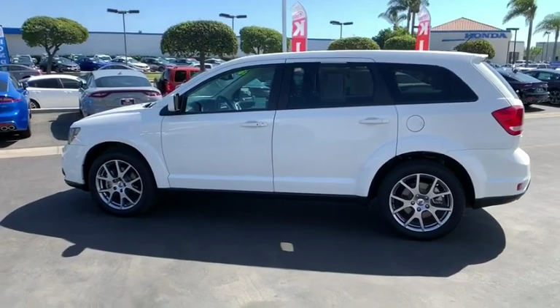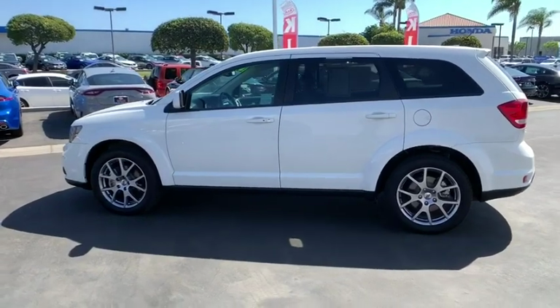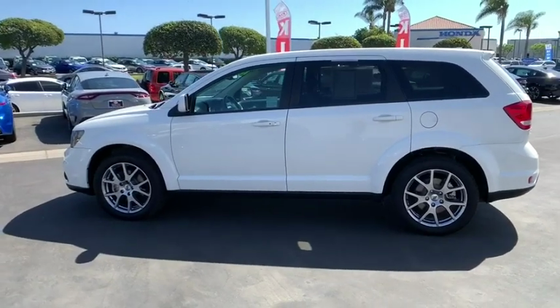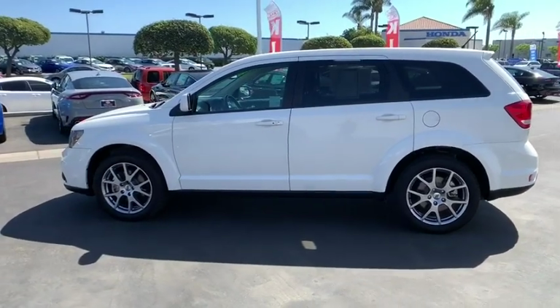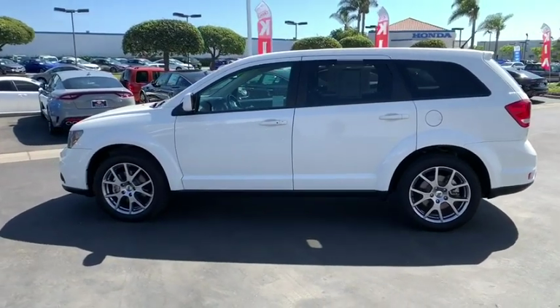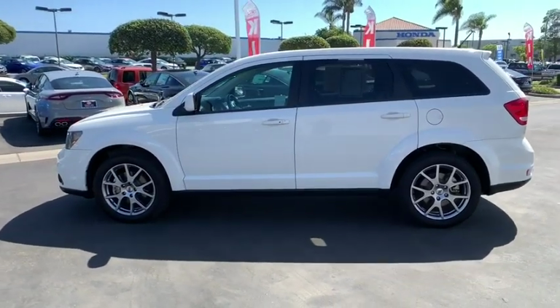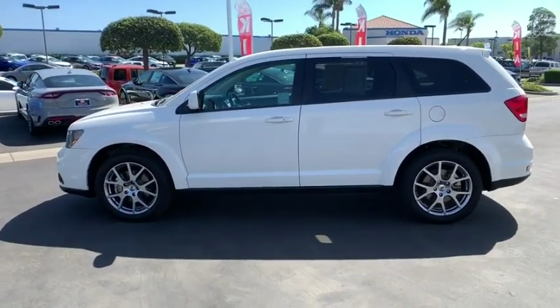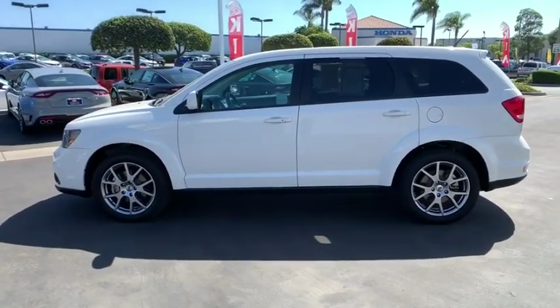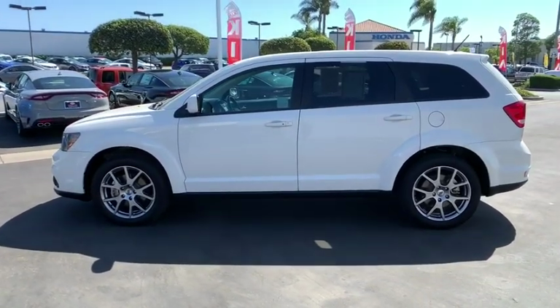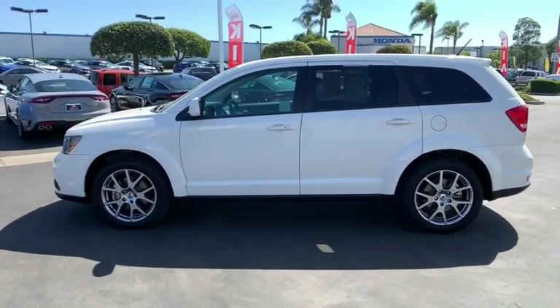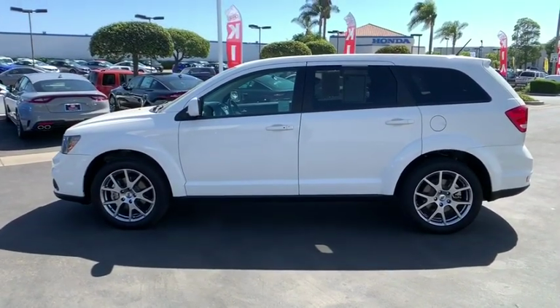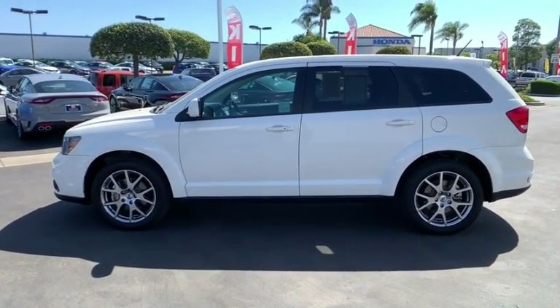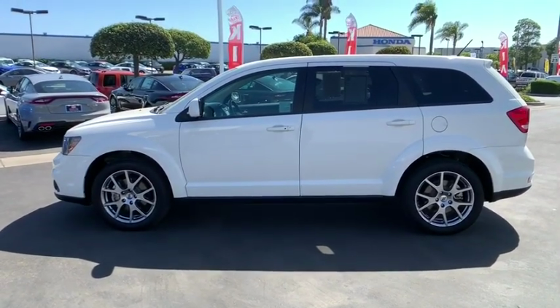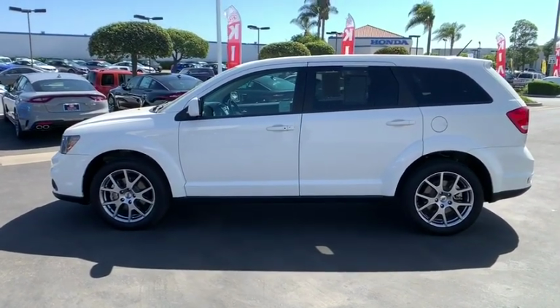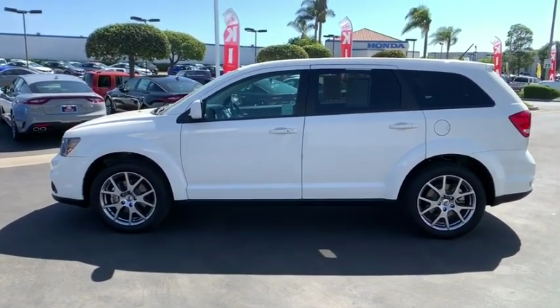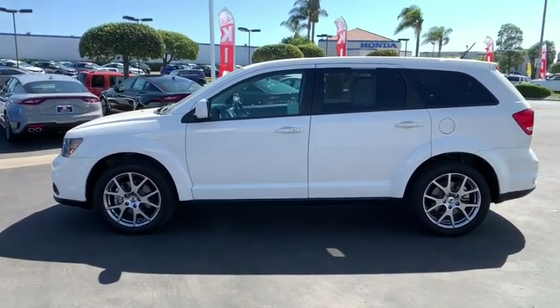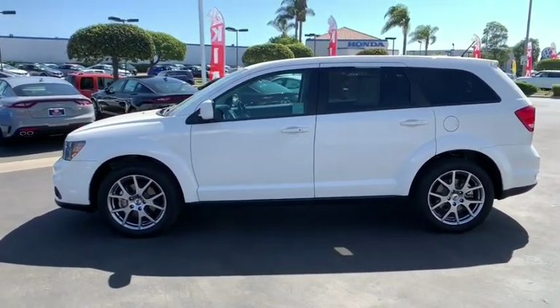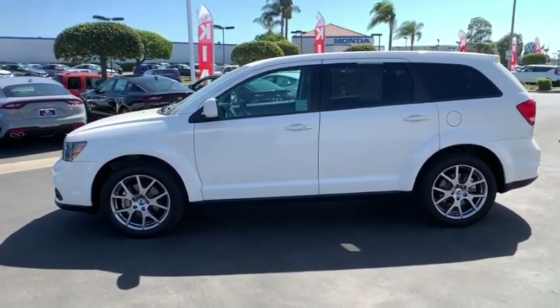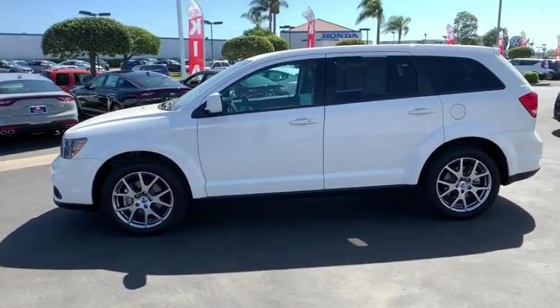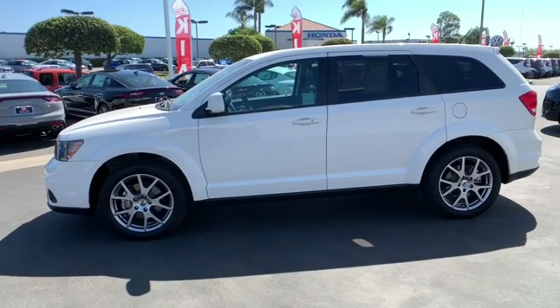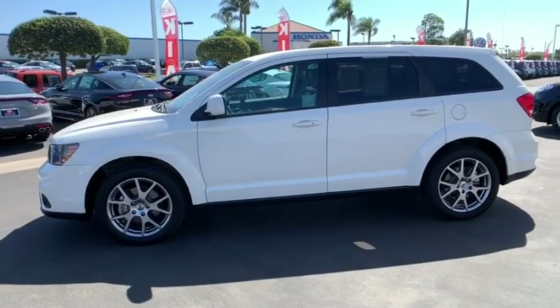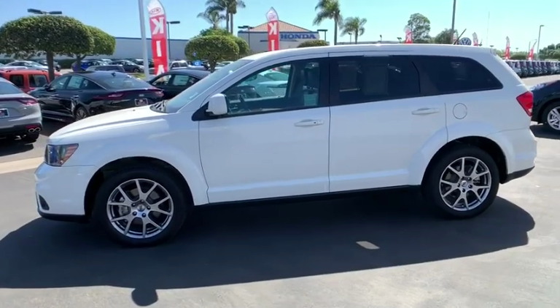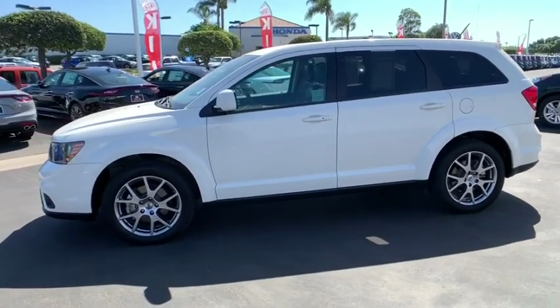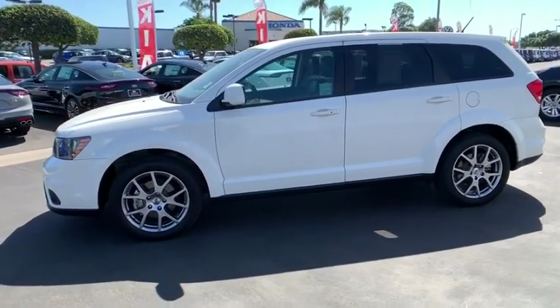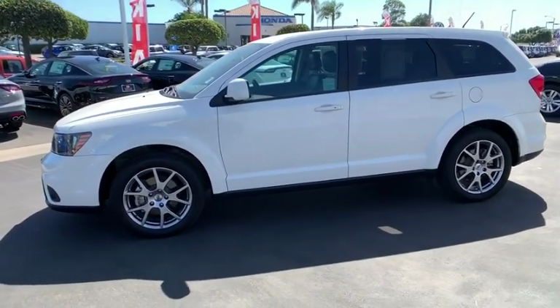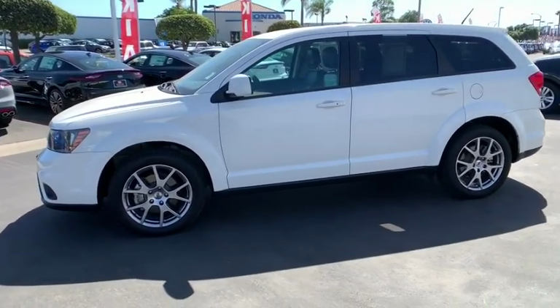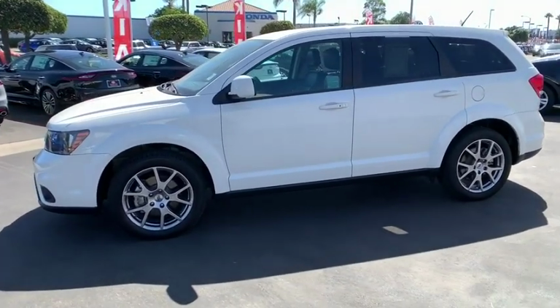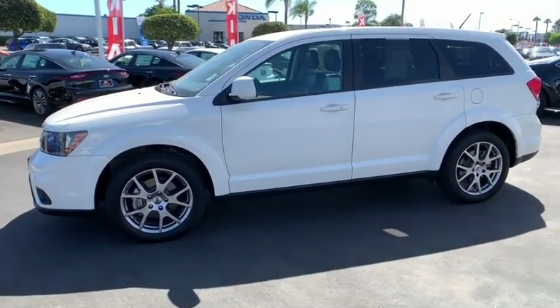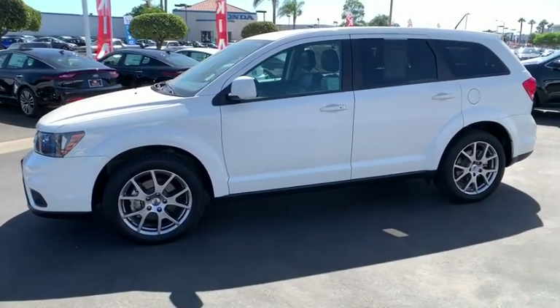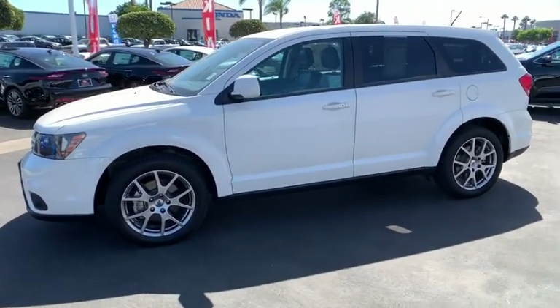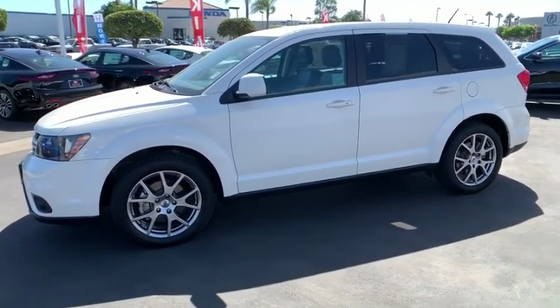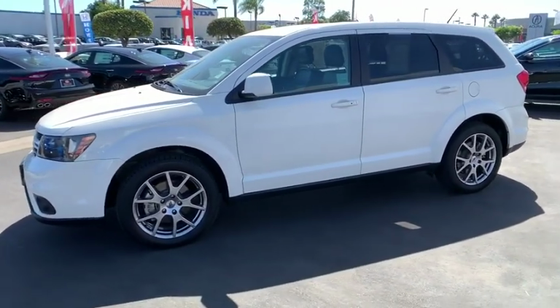panic alarm, tilt steering wheel, power driver's seat, front bucket seats, speed control, low tire pressure warning, four-piece floor mat set.